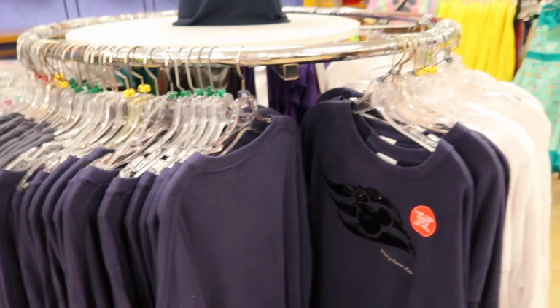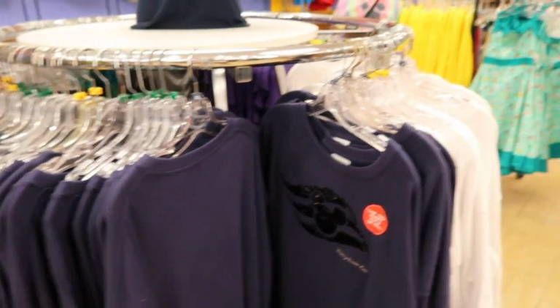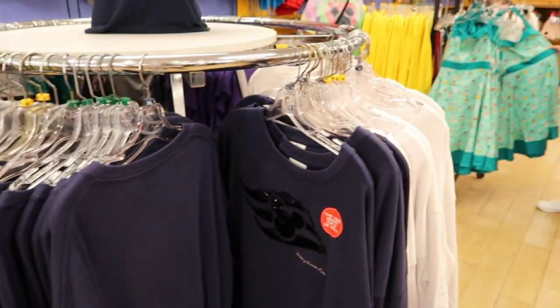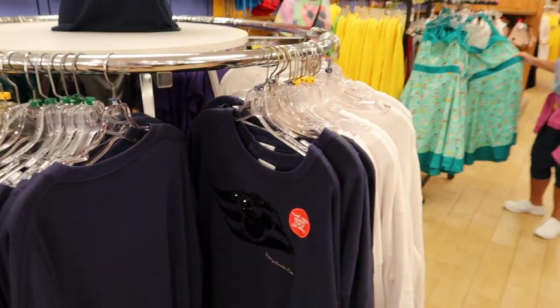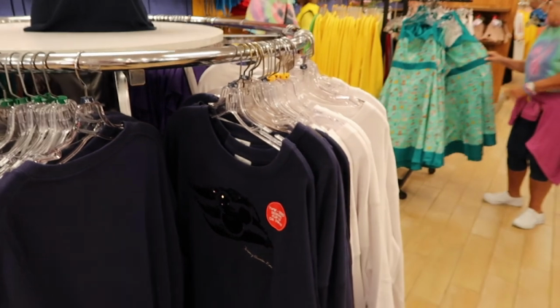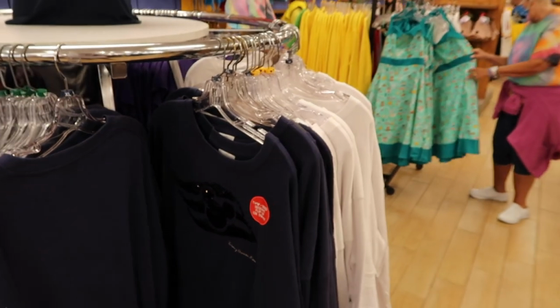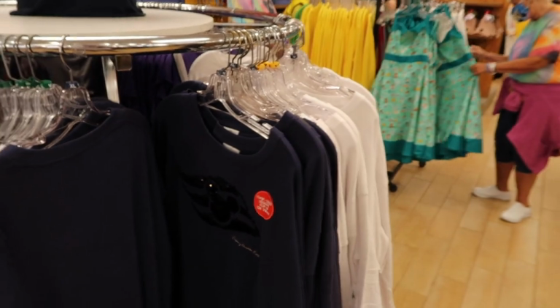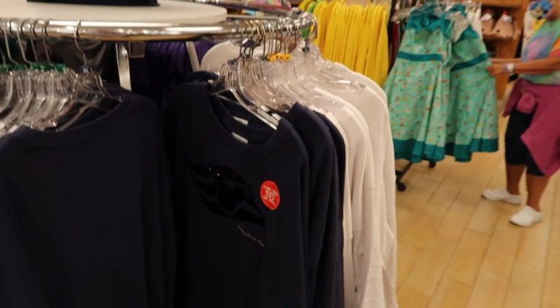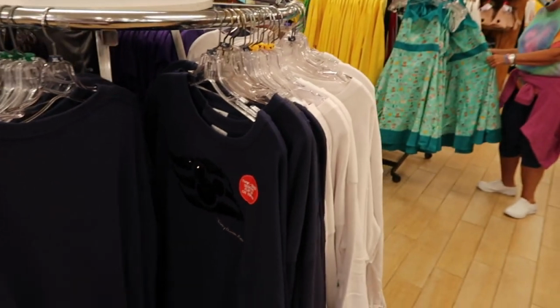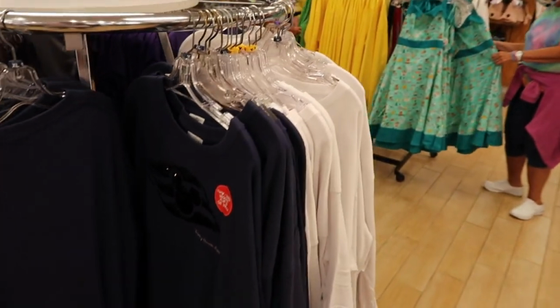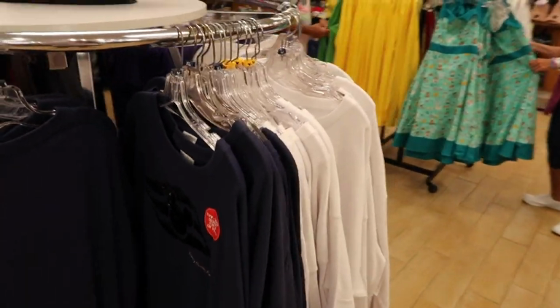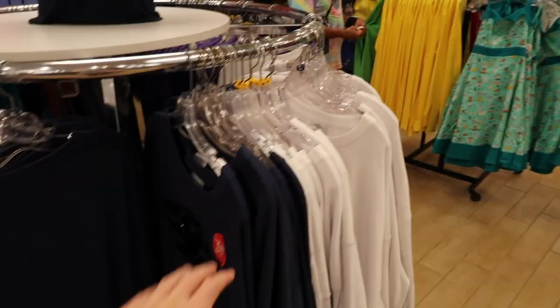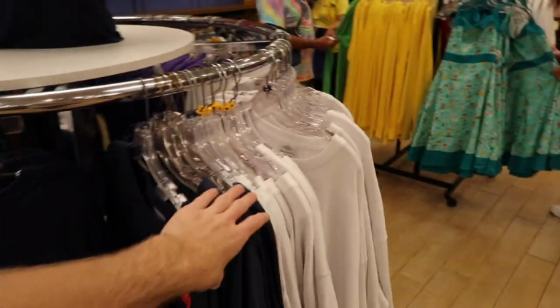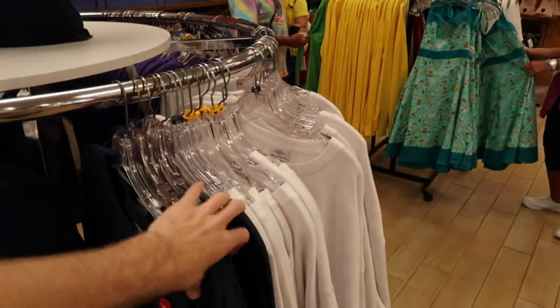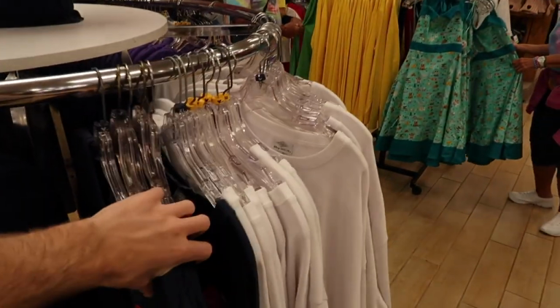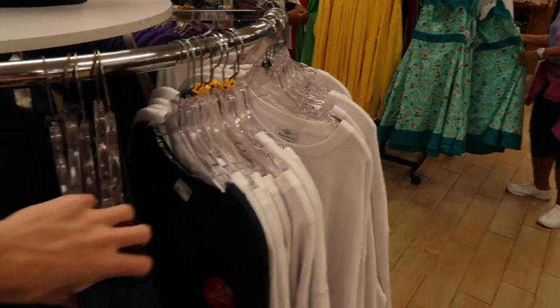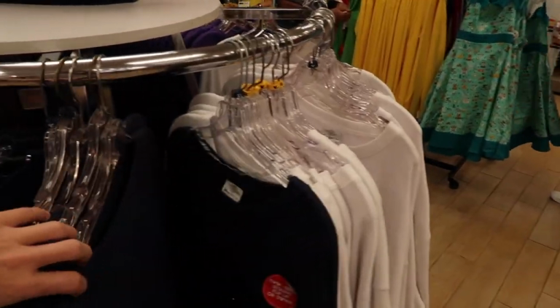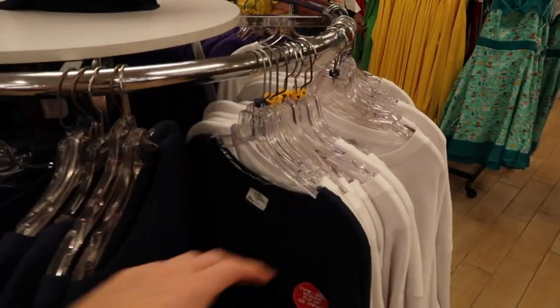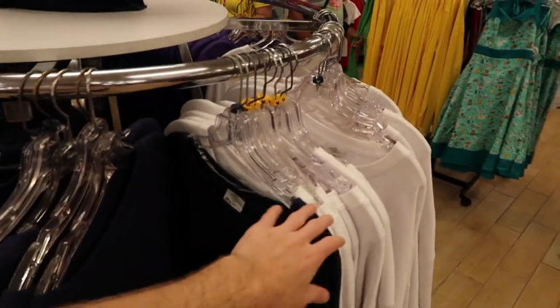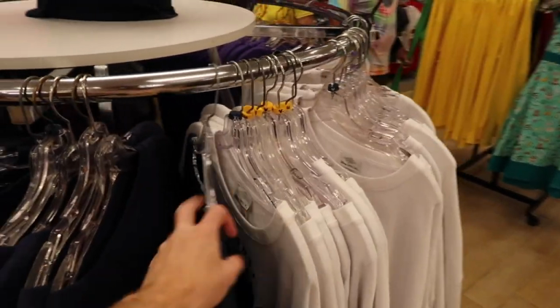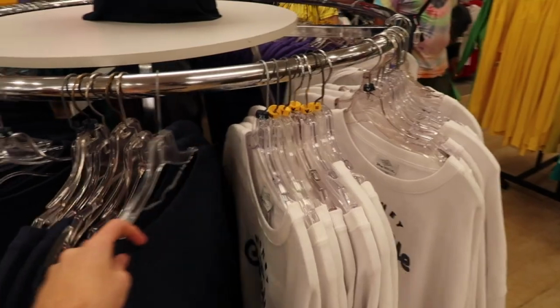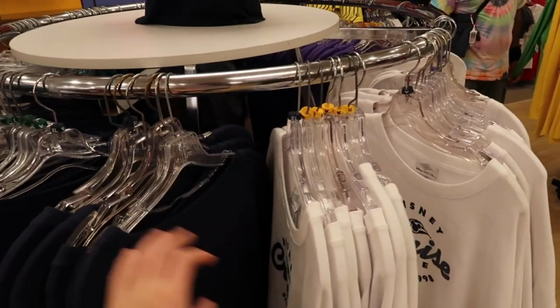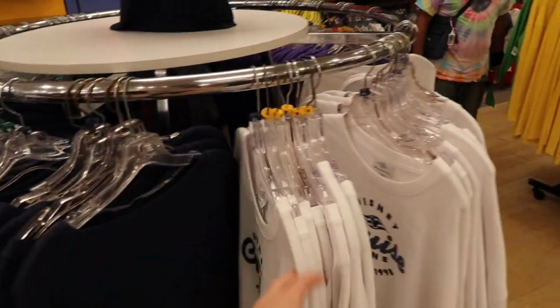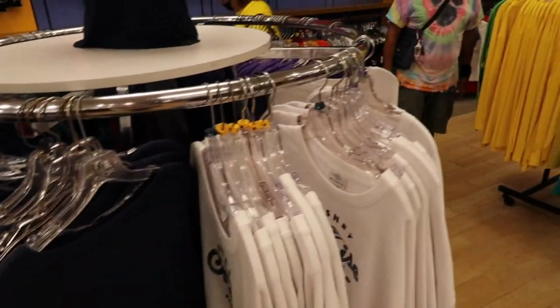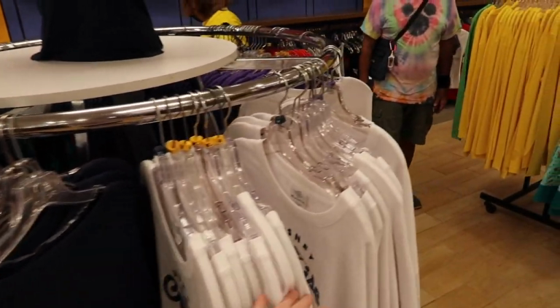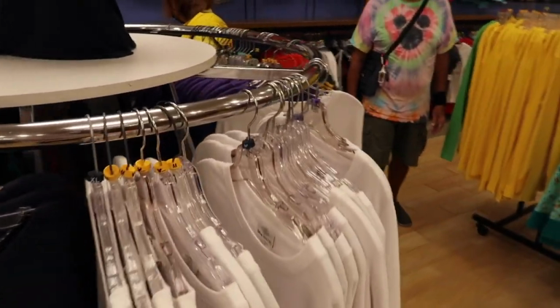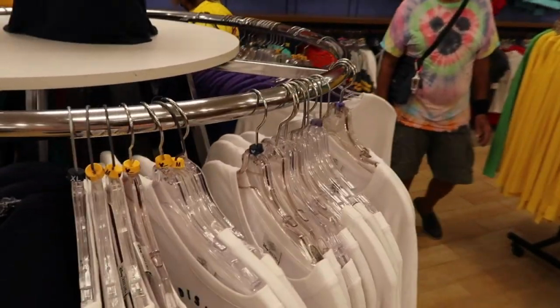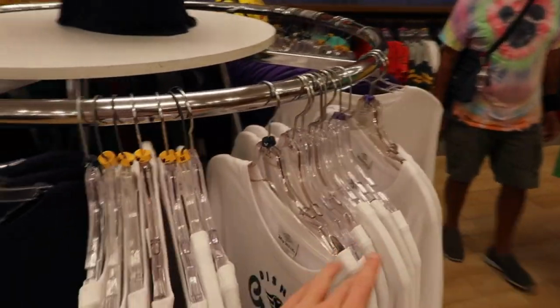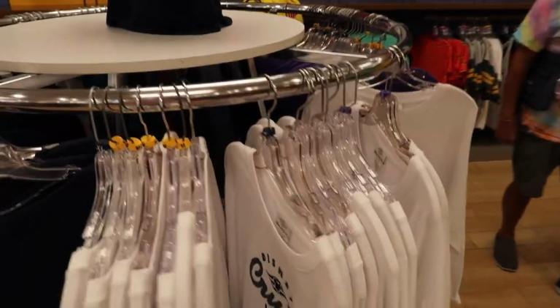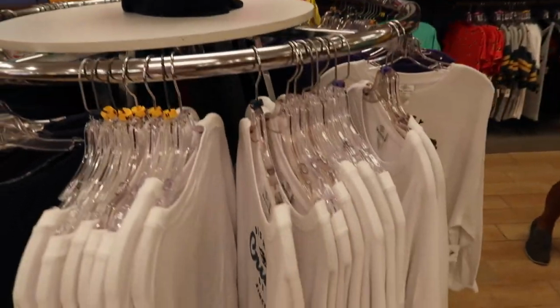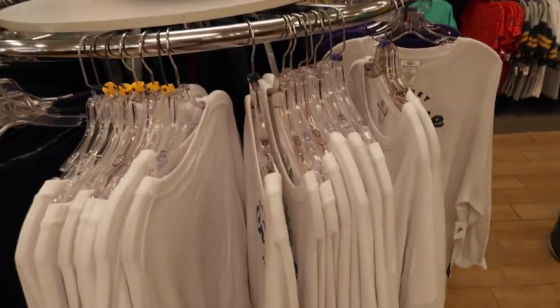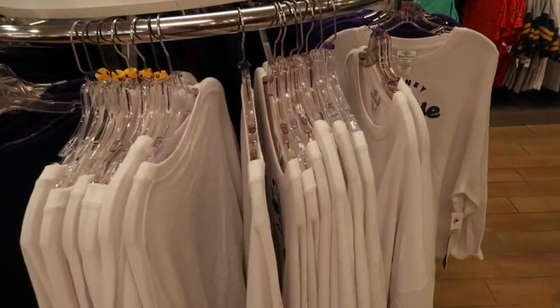For anybody wondering, they still have a lot of Disney Cruise Line merch here. There are past videos covering this which can be linked in the description below.